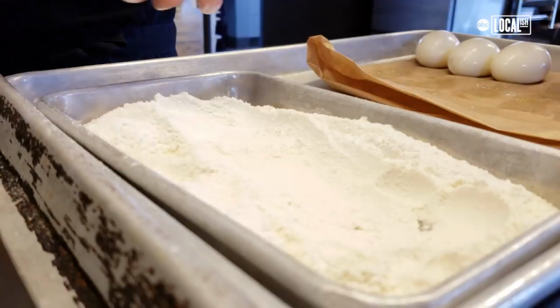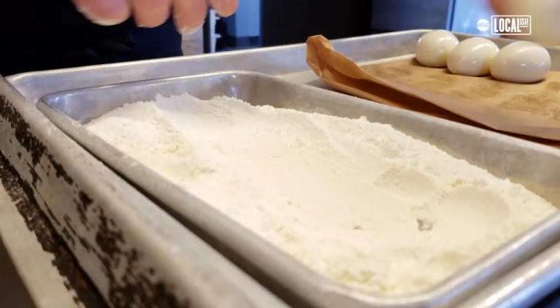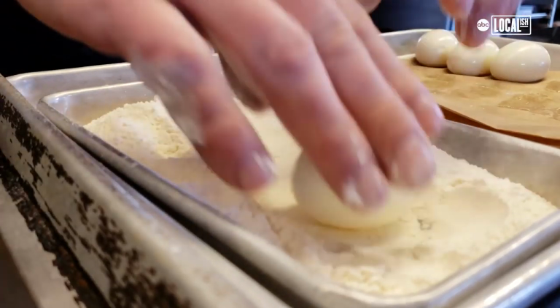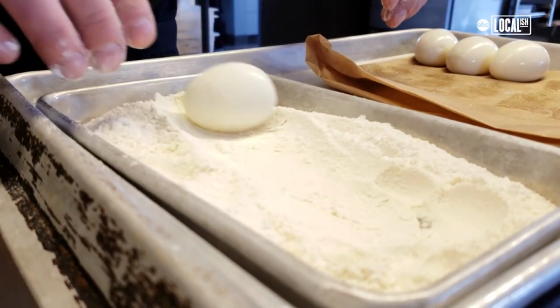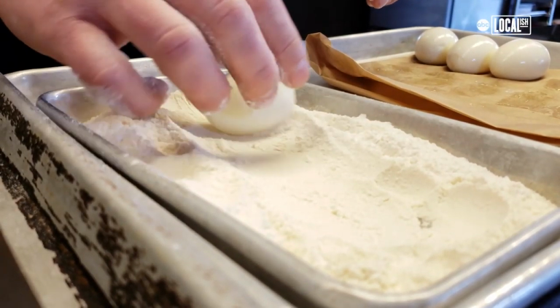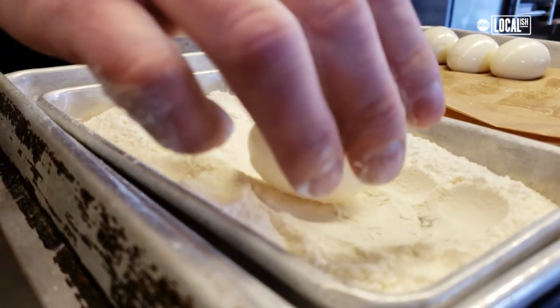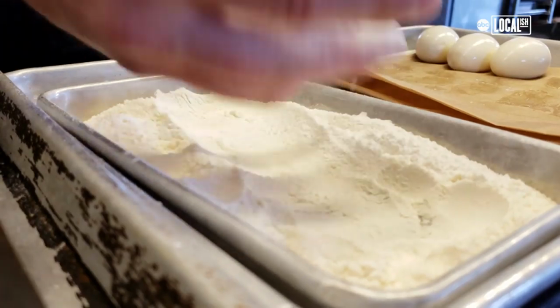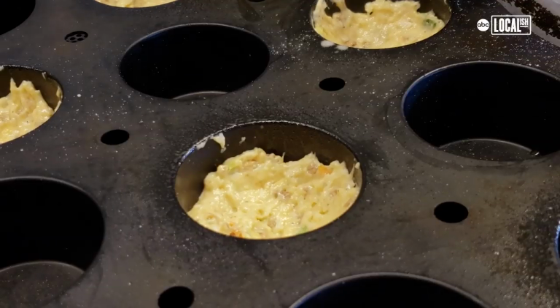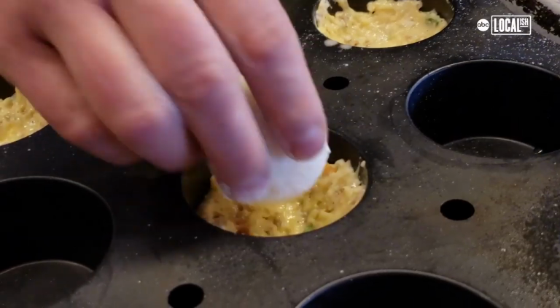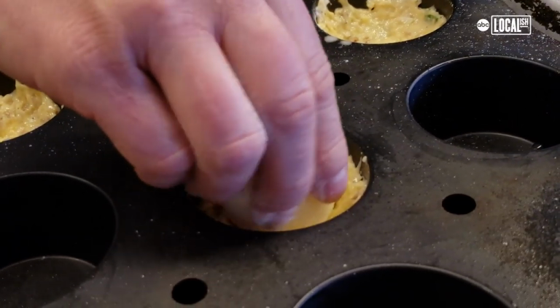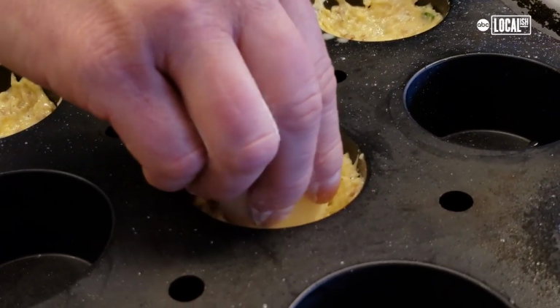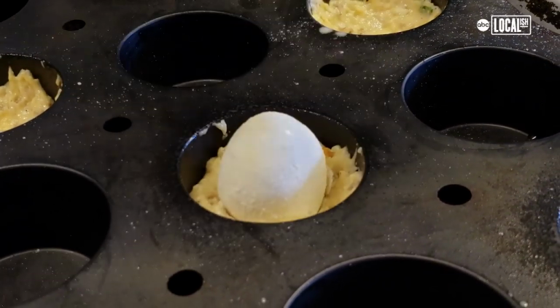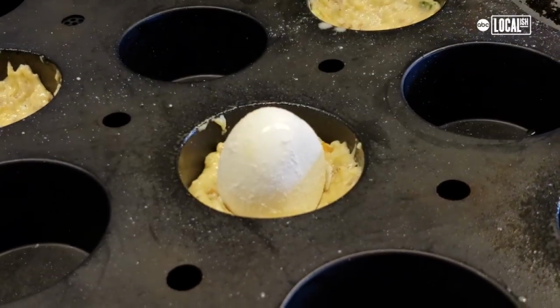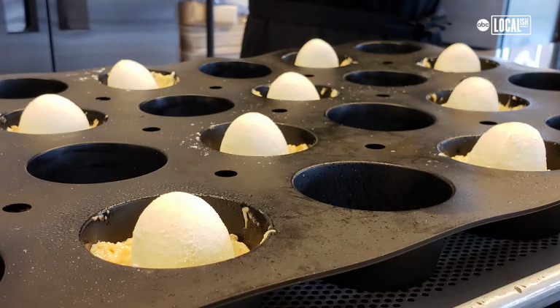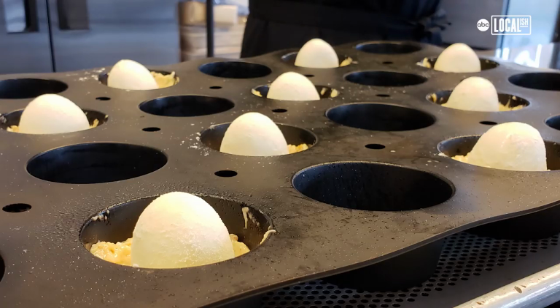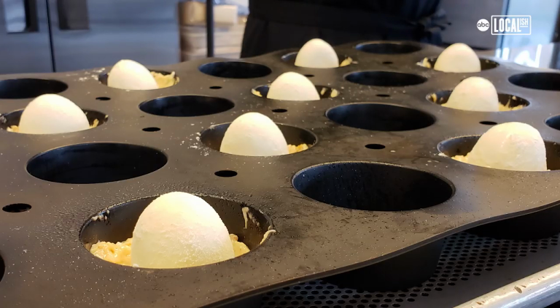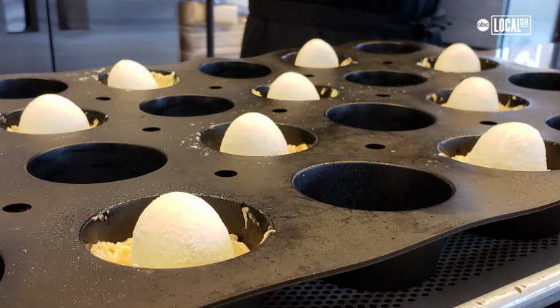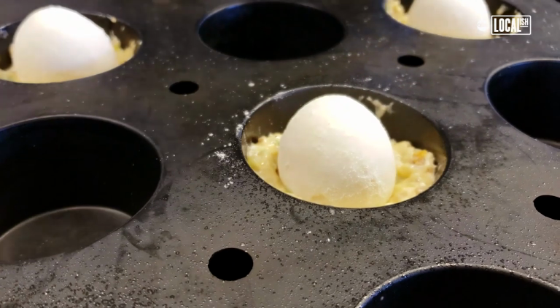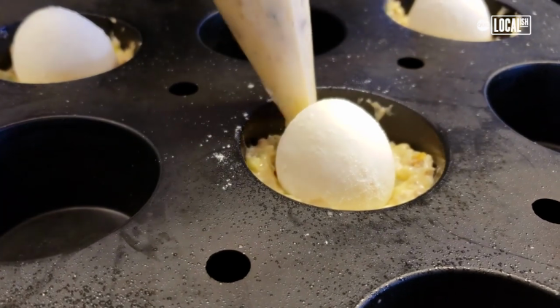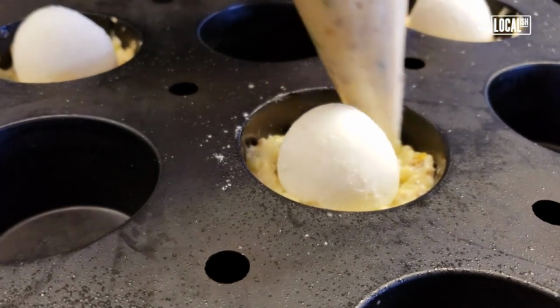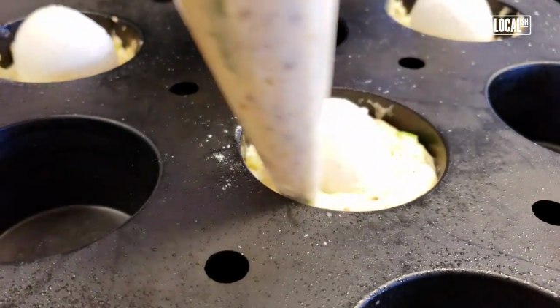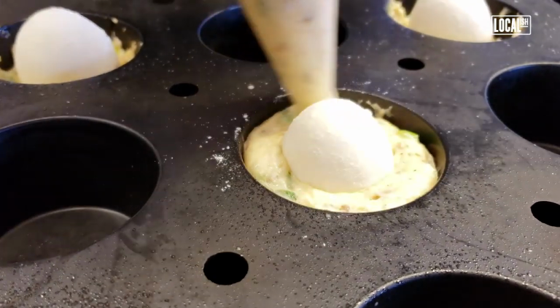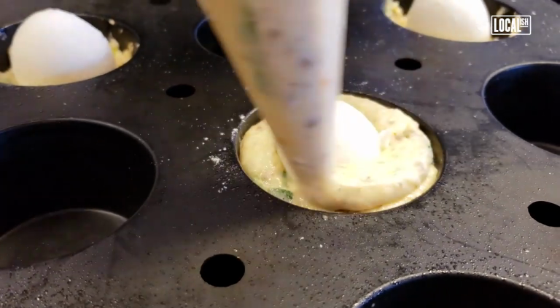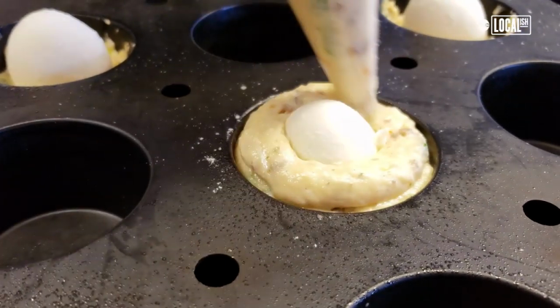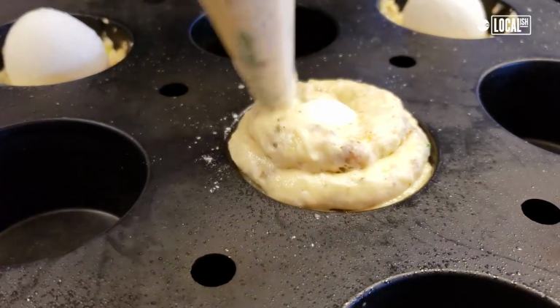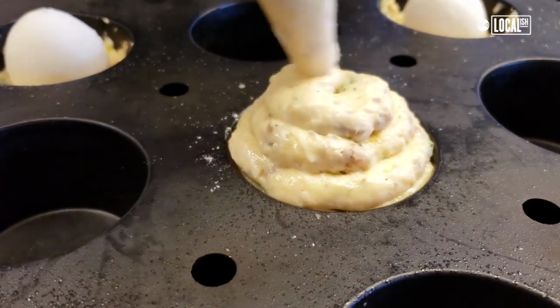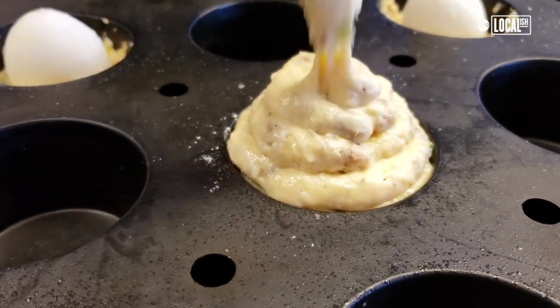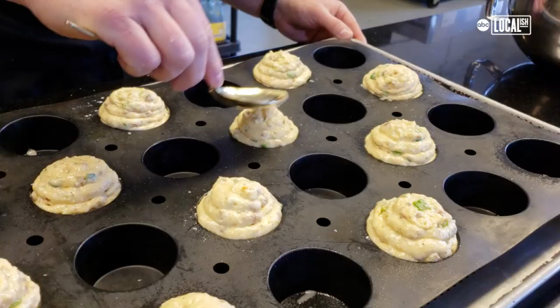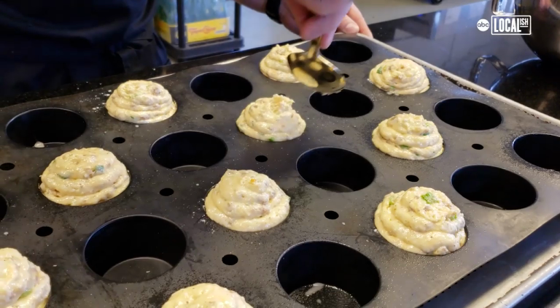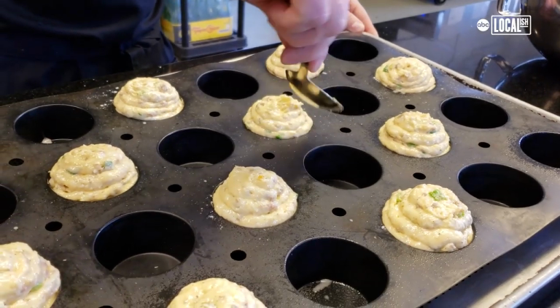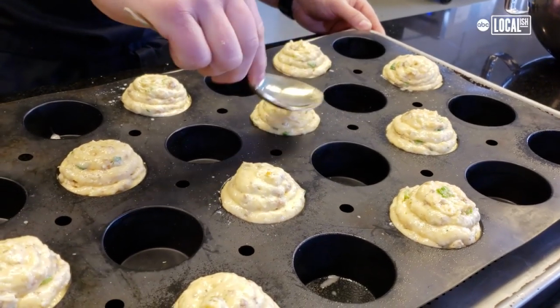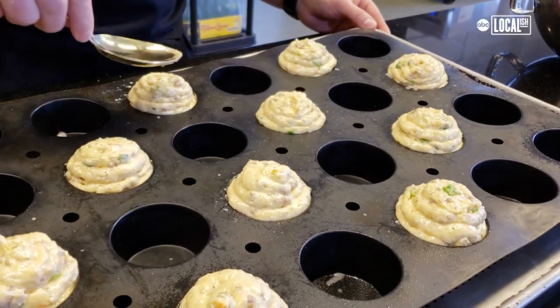Now our soft-boiled eggs. We're going to nestle that guy in there. Let's cover these guys up. That's it. And they're ready for the oven.